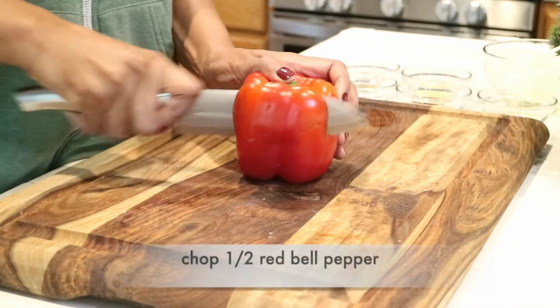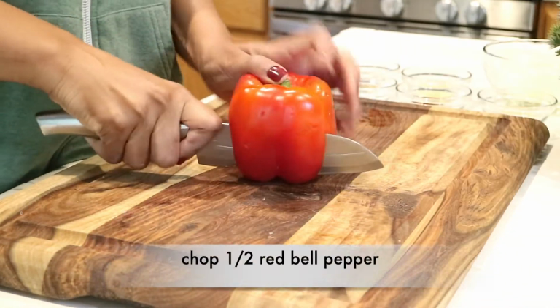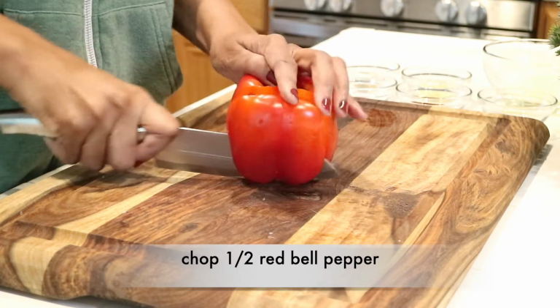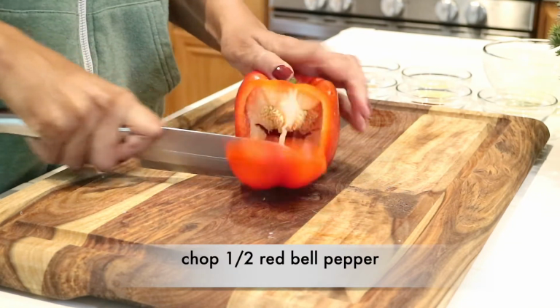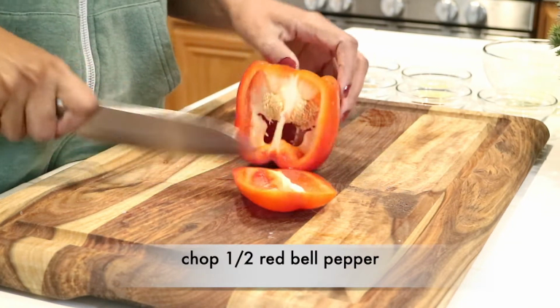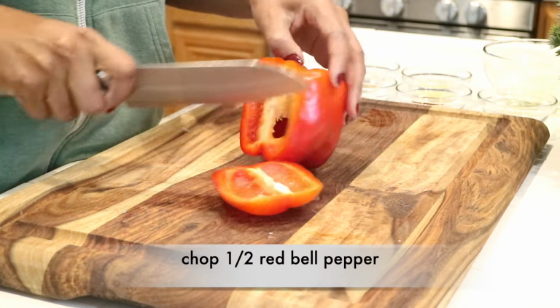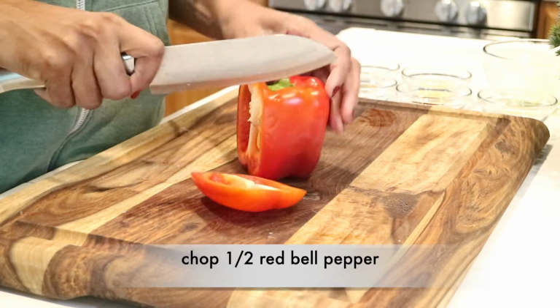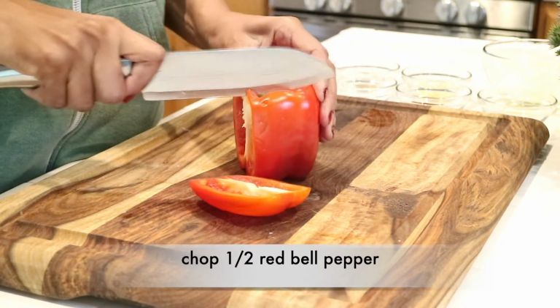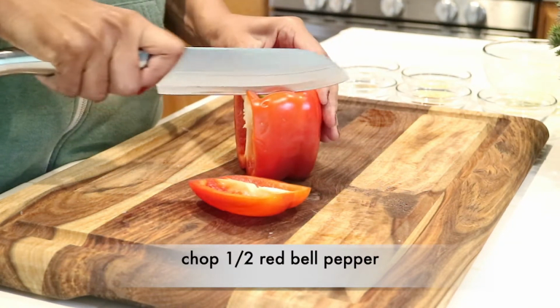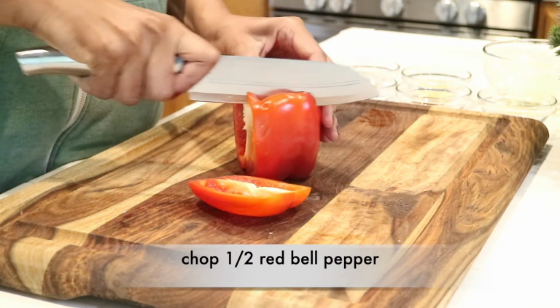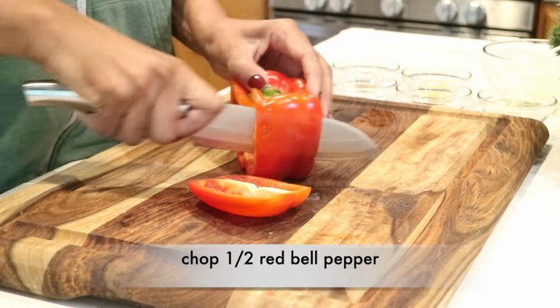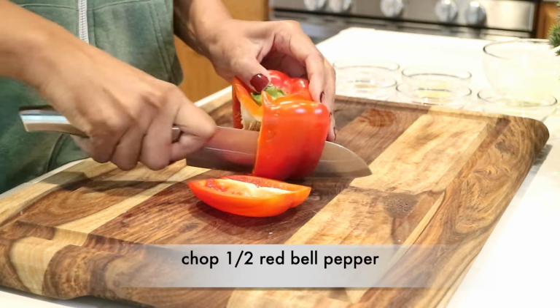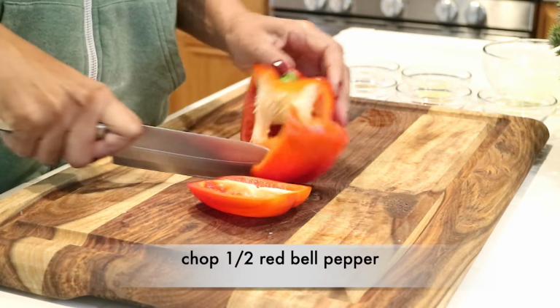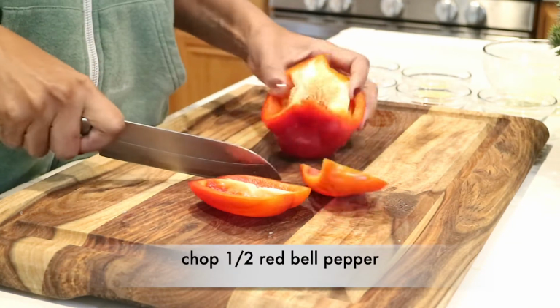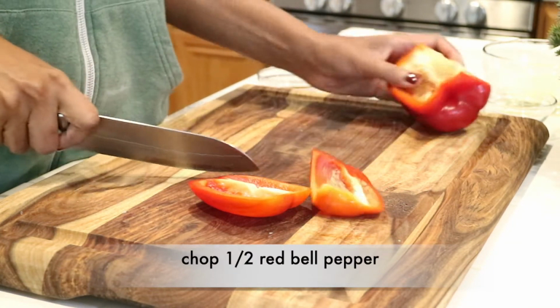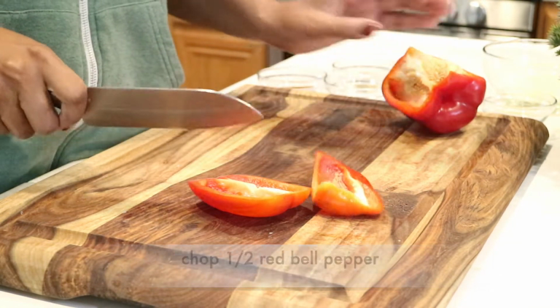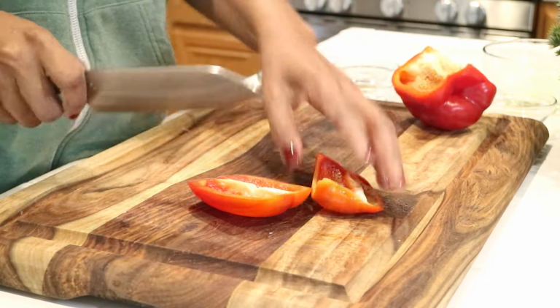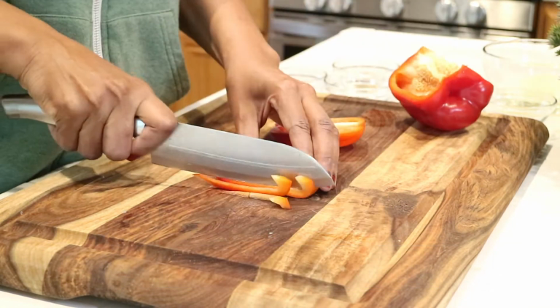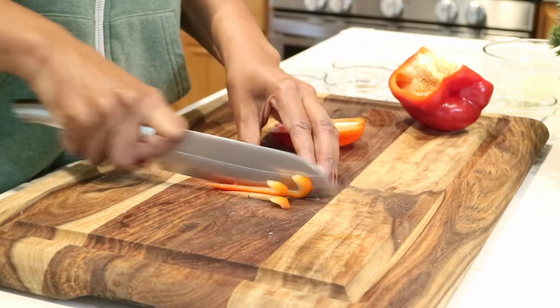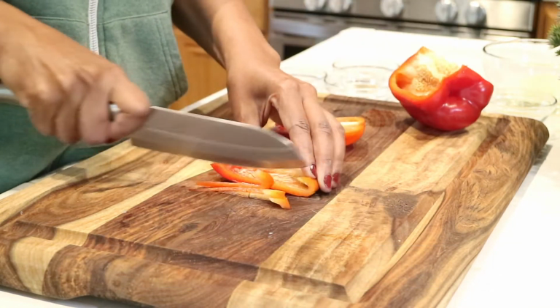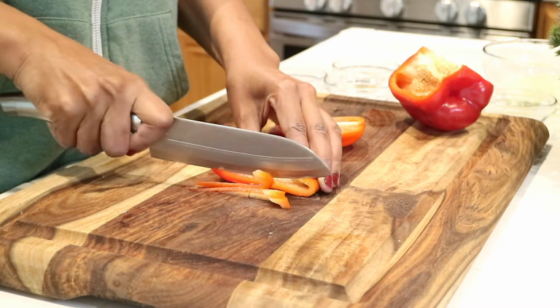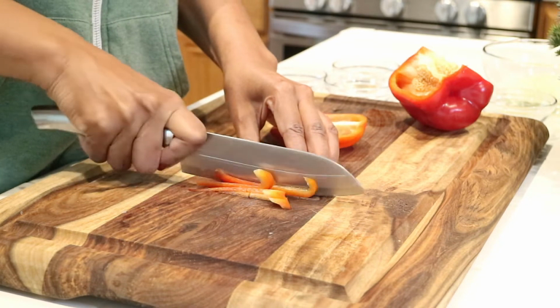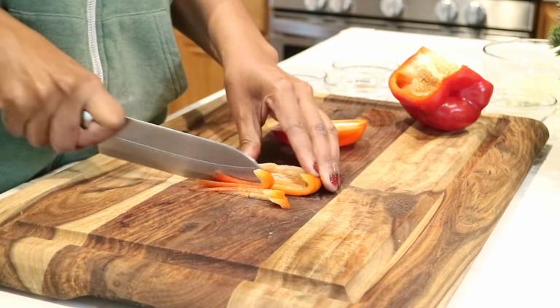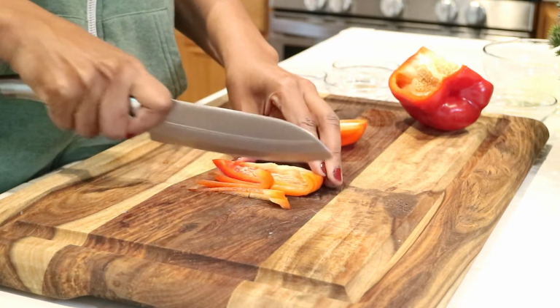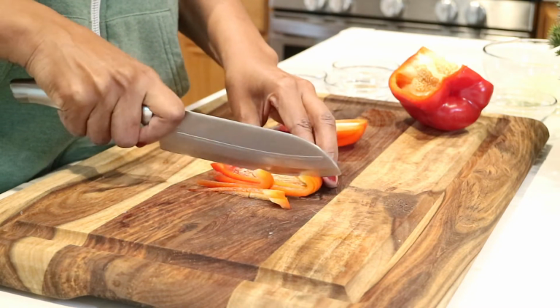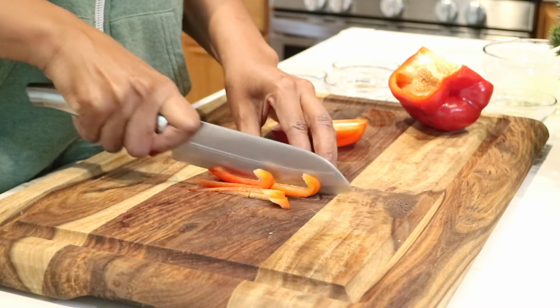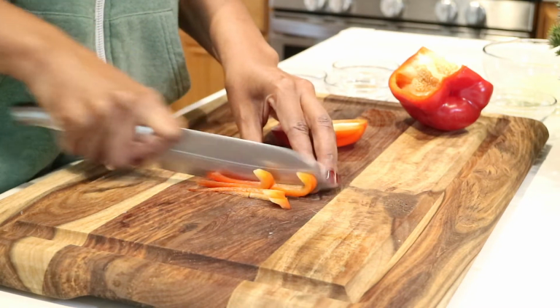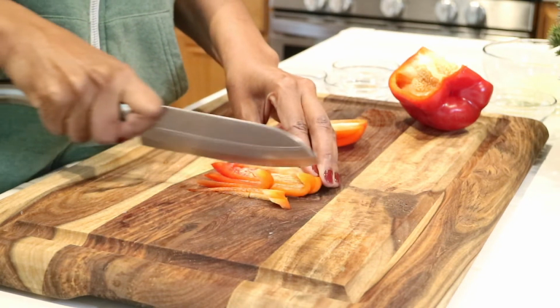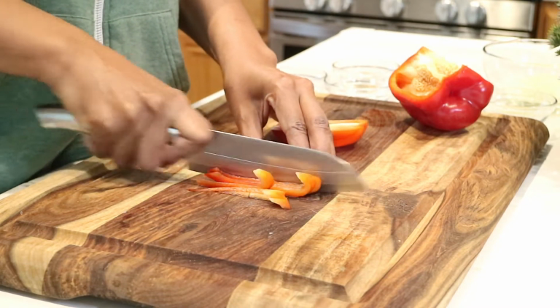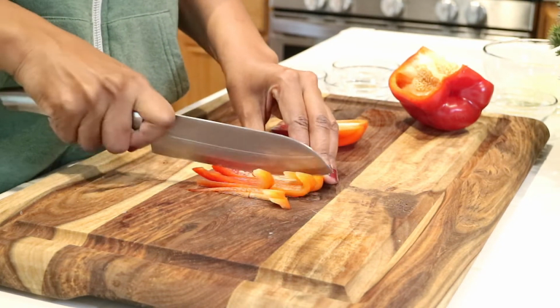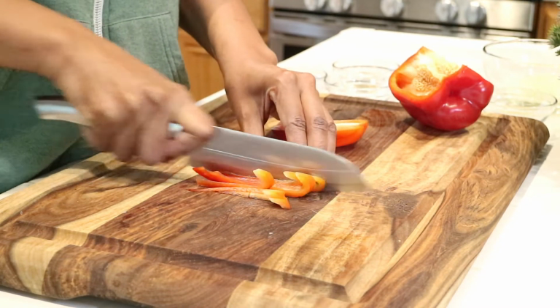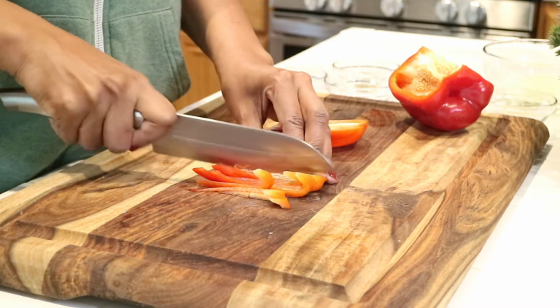Now I'm going to take half of a red bell pepper and slice it and chop it into small pieces. You can use whatever bell peppers you like, but reds are my favorite.